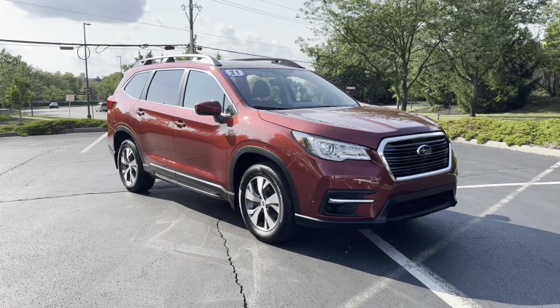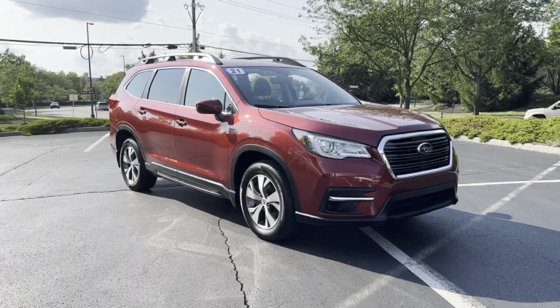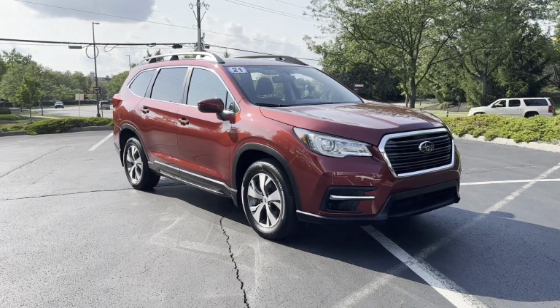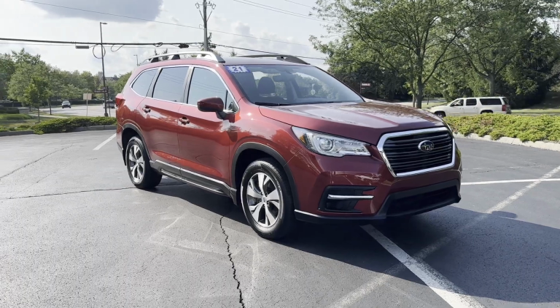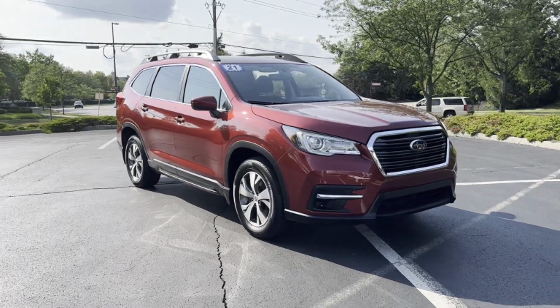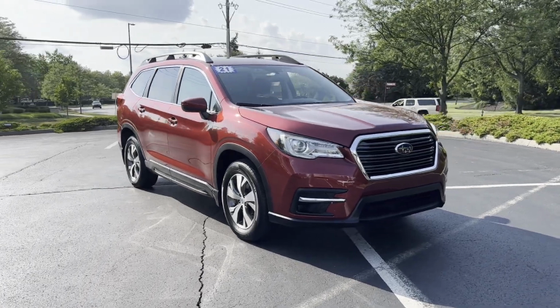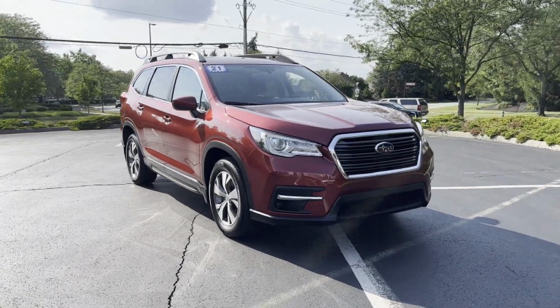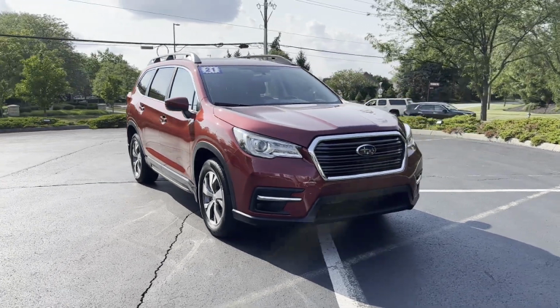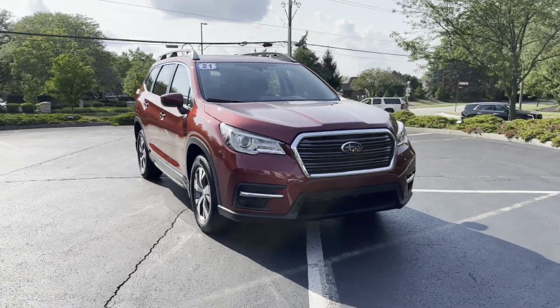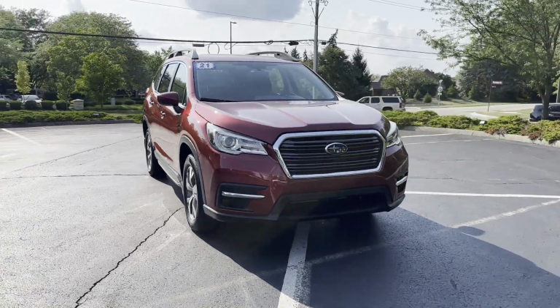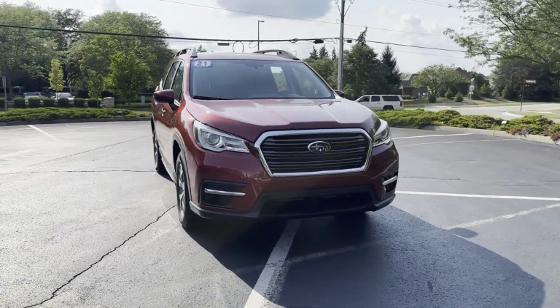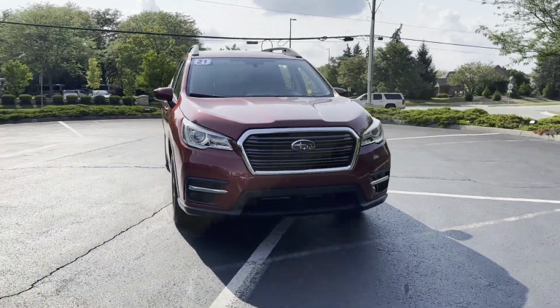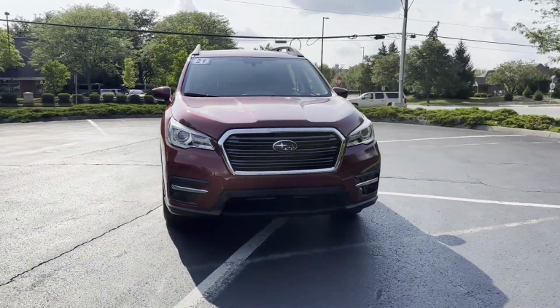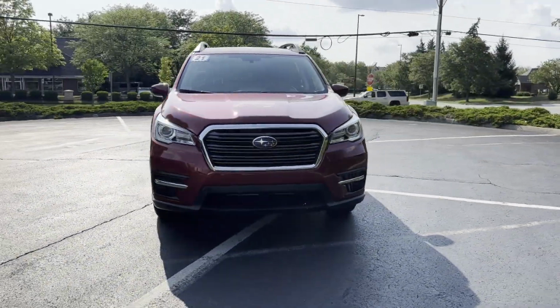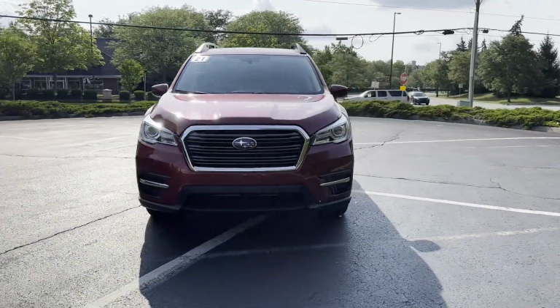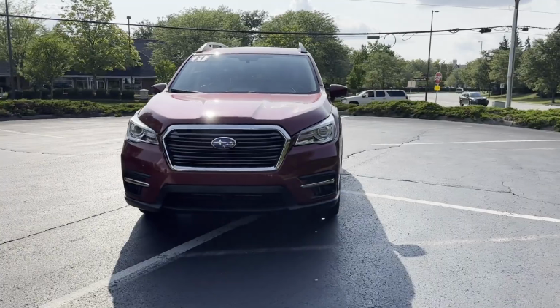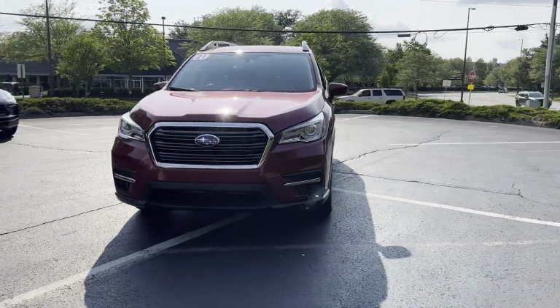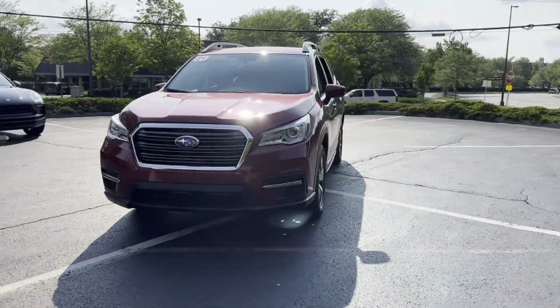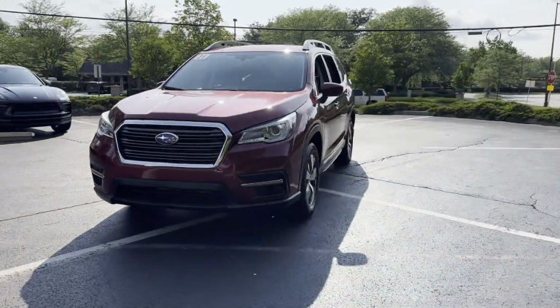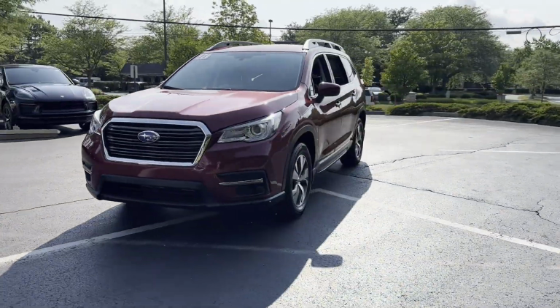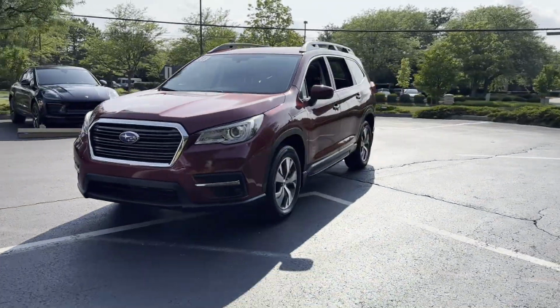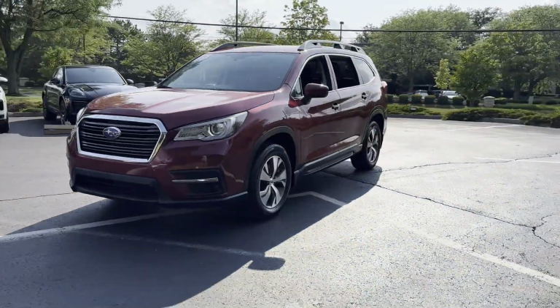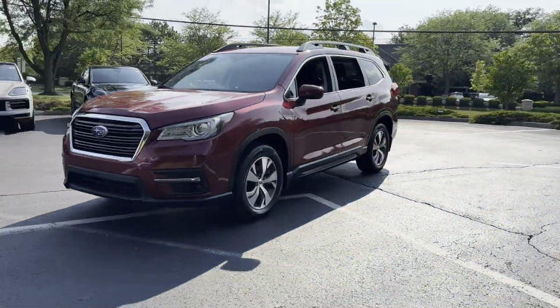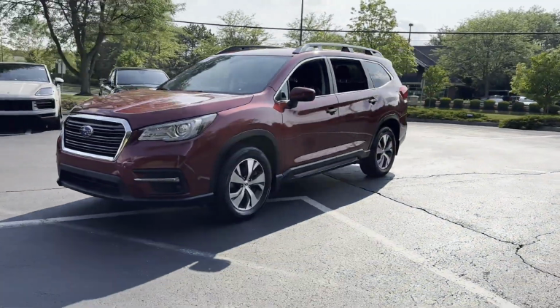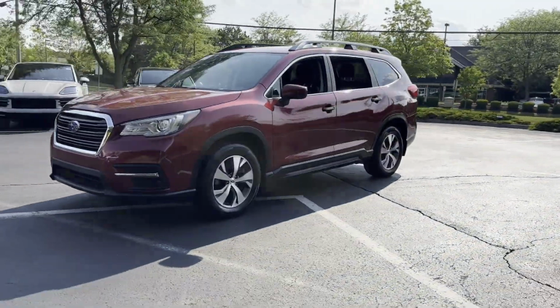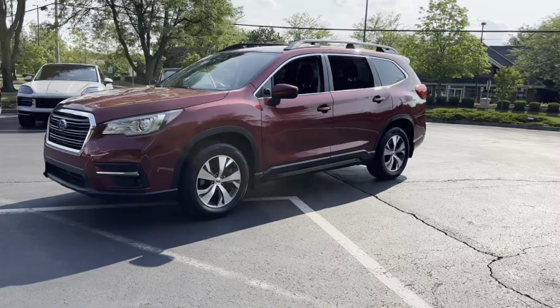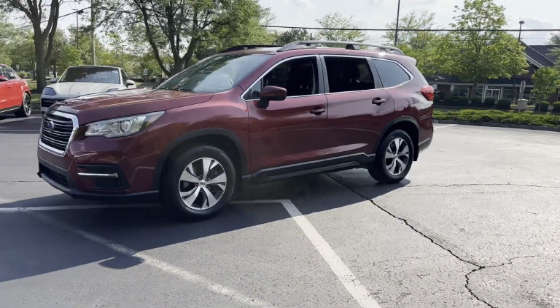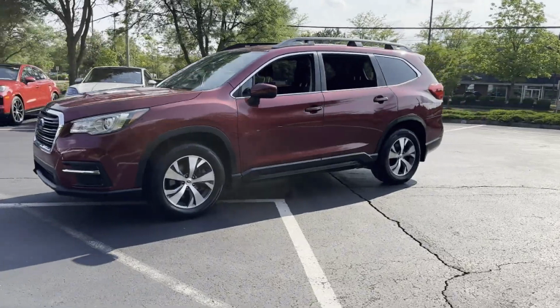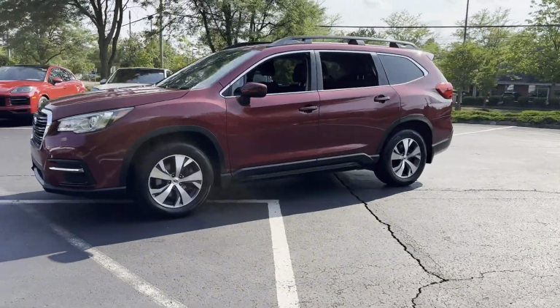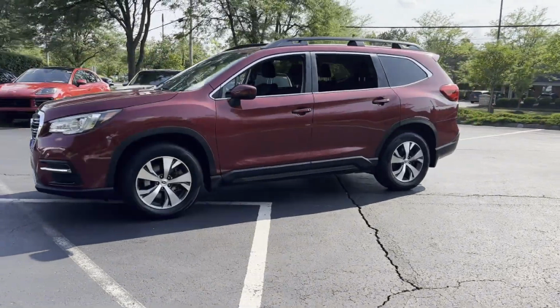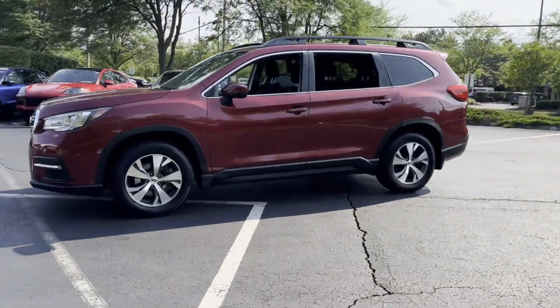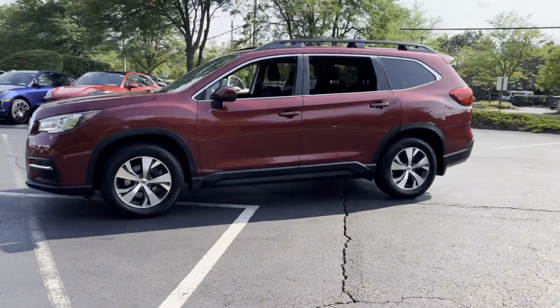2021 Subaru Ascent. With less than 55,000 miles on the odometer, this SUV offers space as well as power and performance.